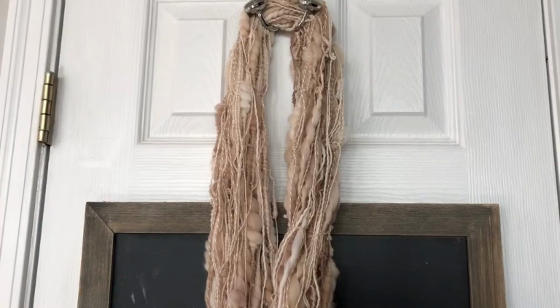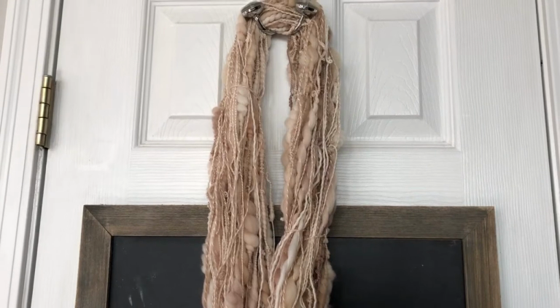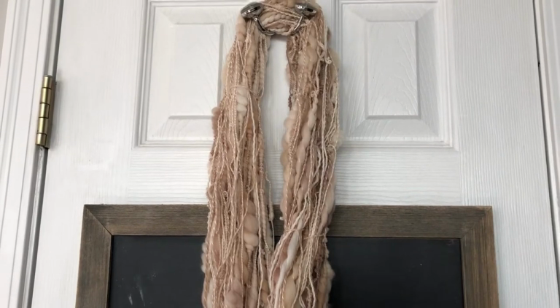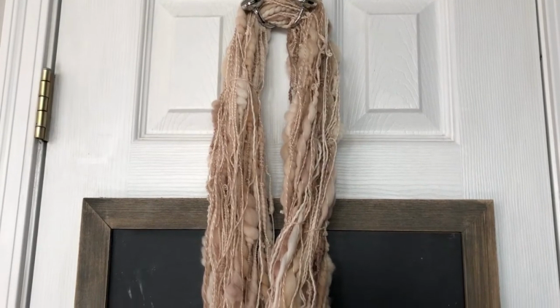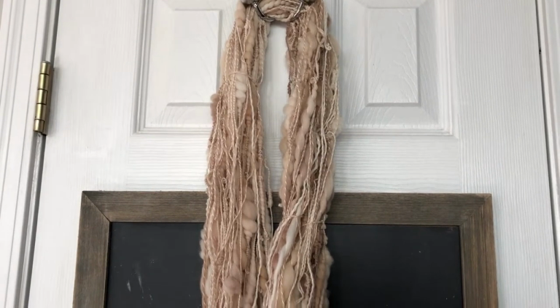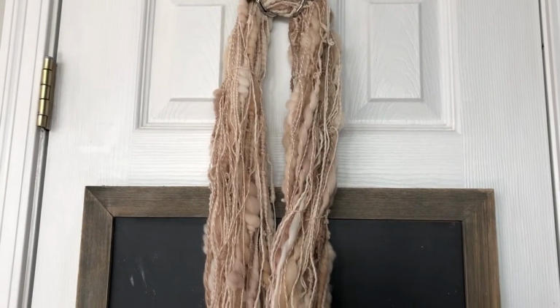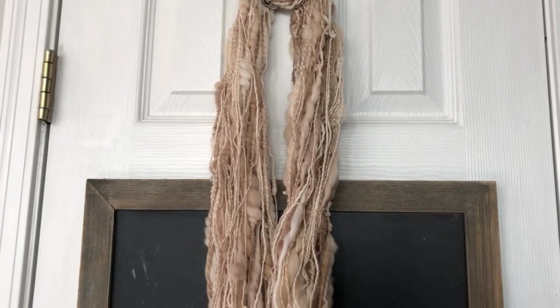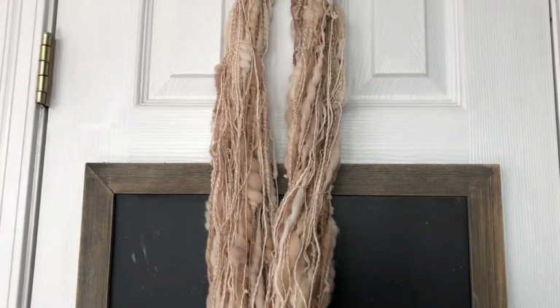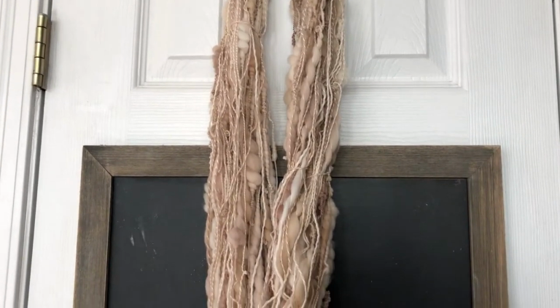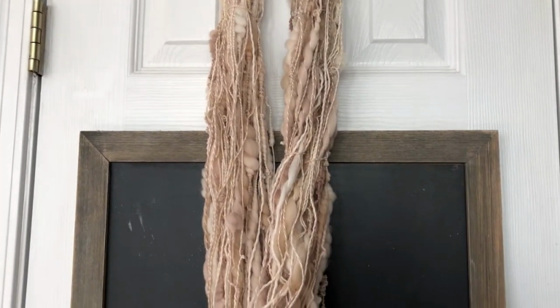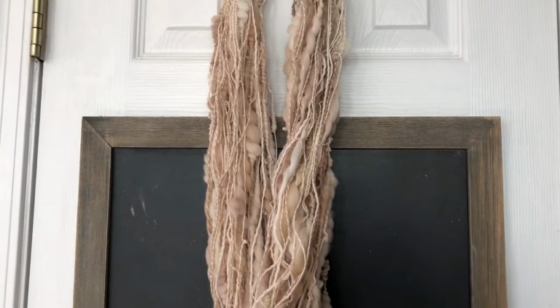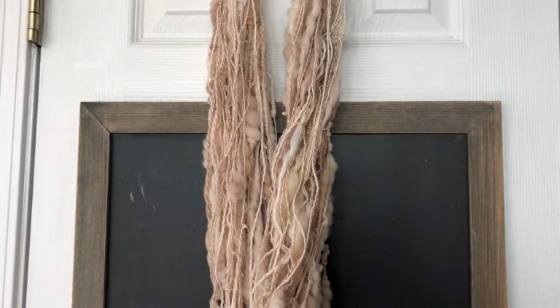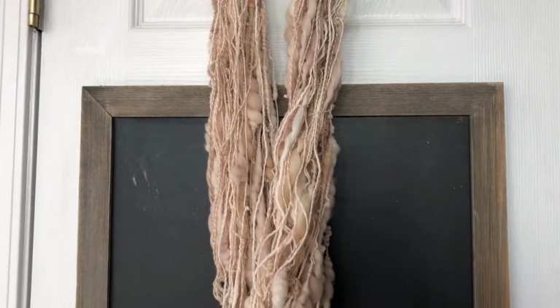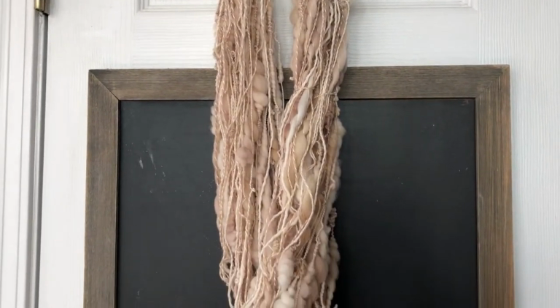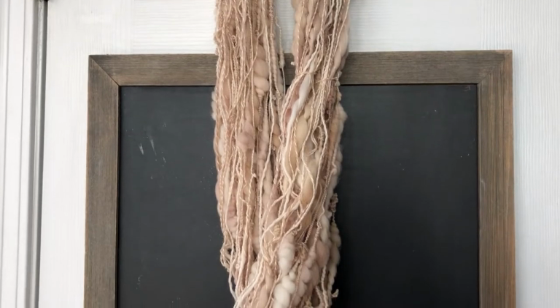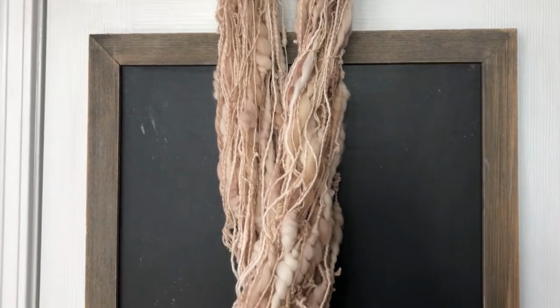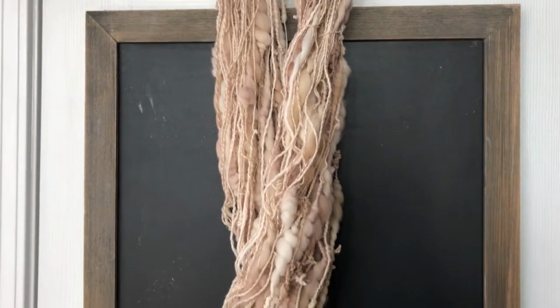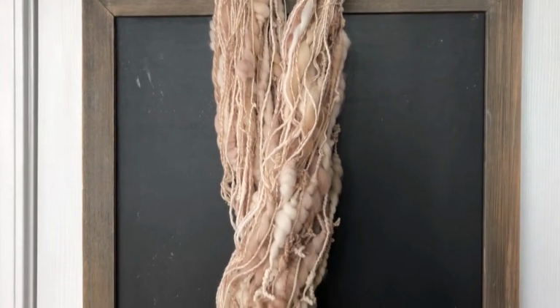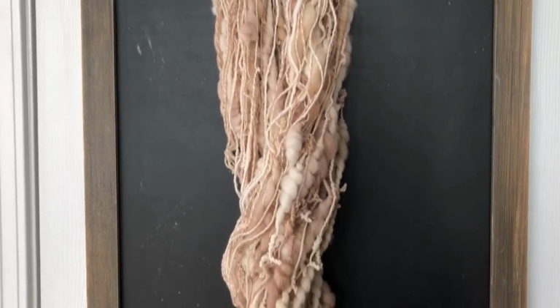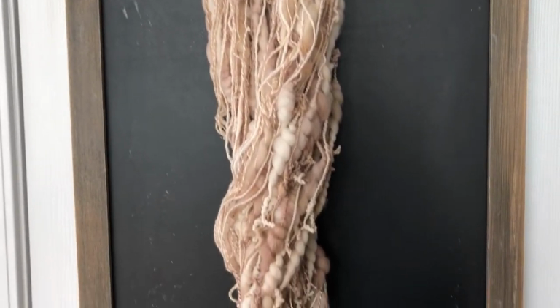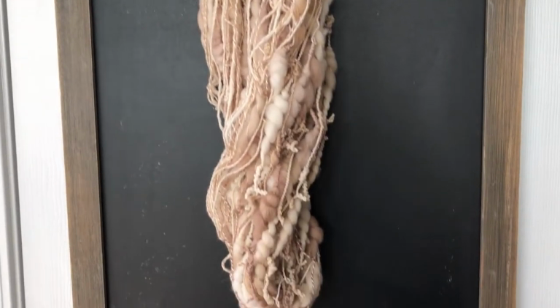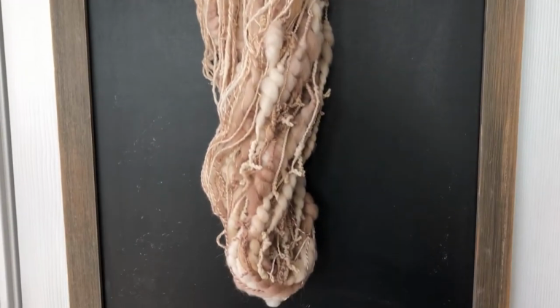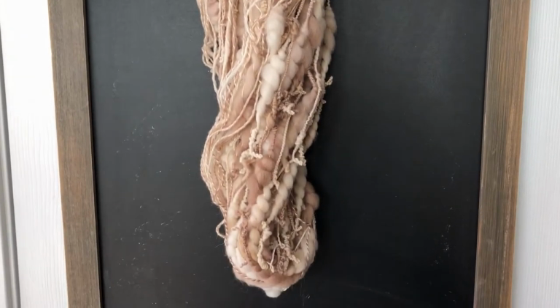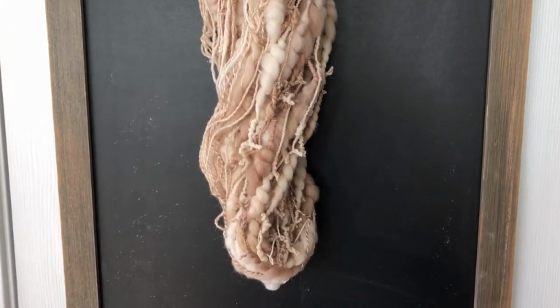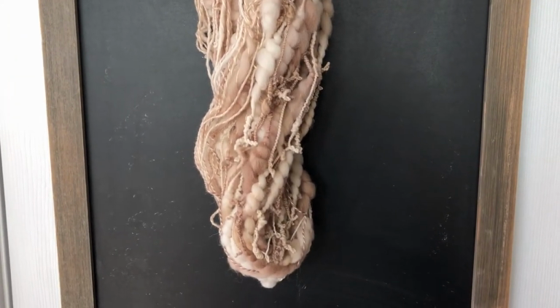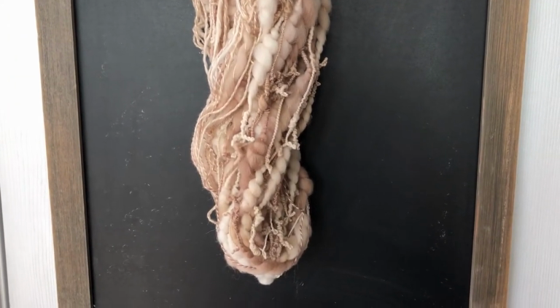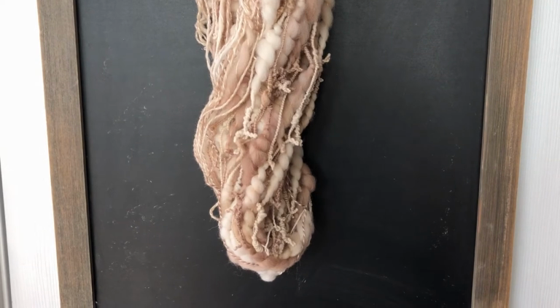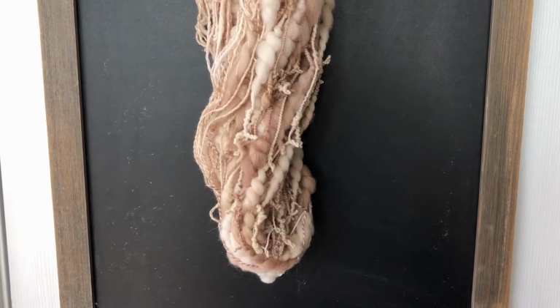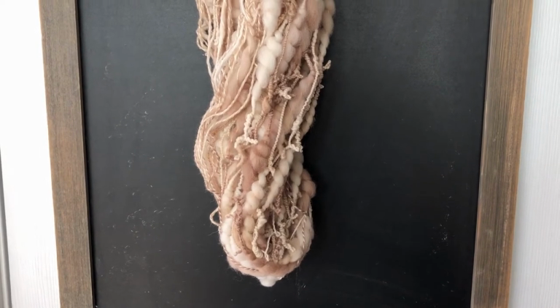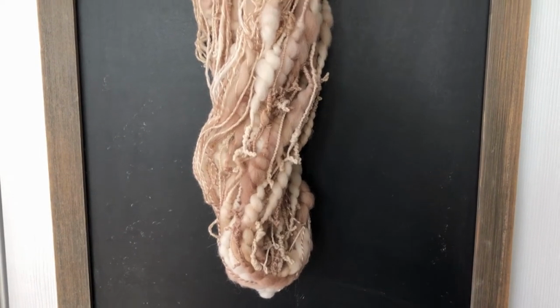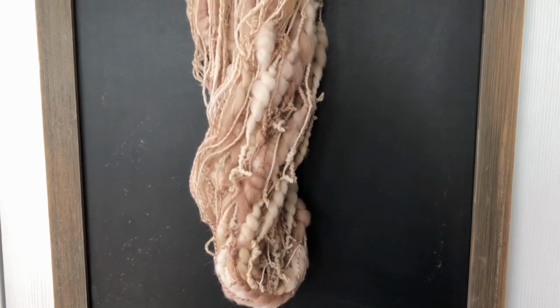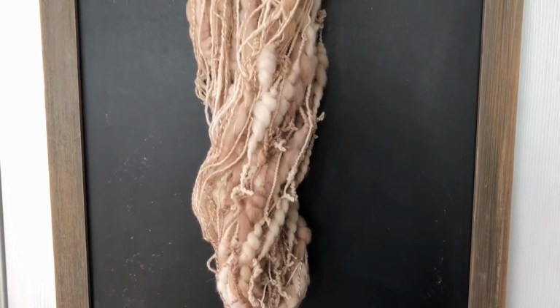Hi everyone, it's Stephanie here with a quick video. Today I am going to show you how to finish this lovely art yarn that you watched me spin the thick and thin for and then ply it.